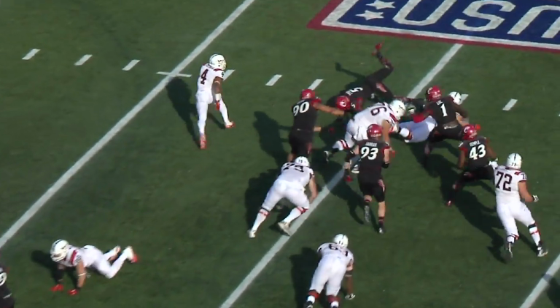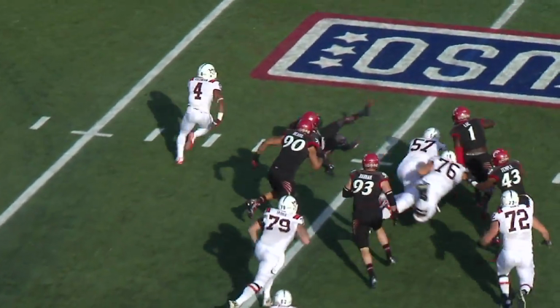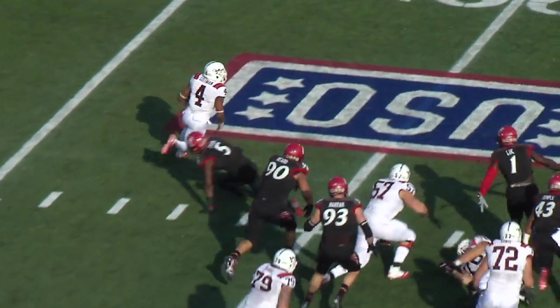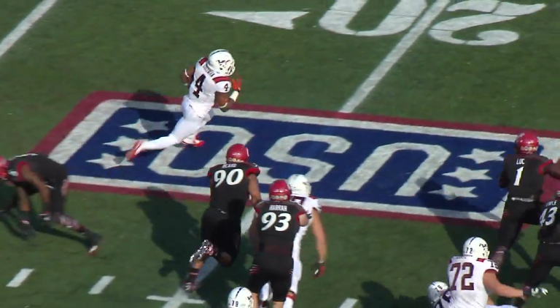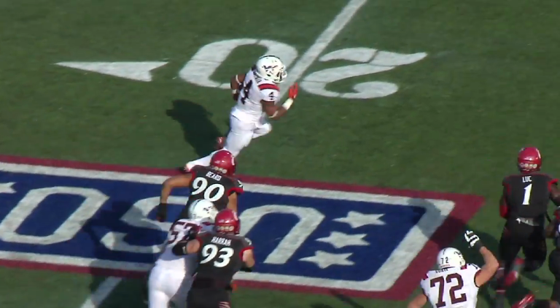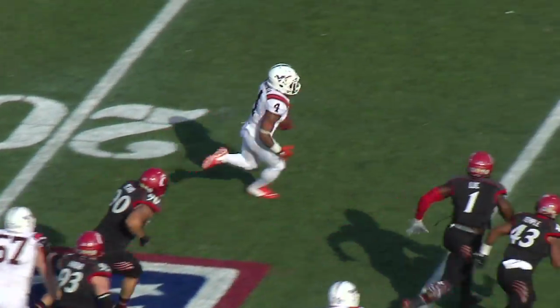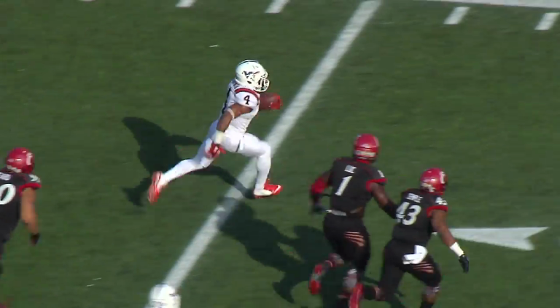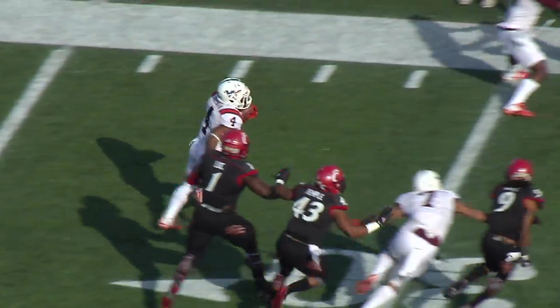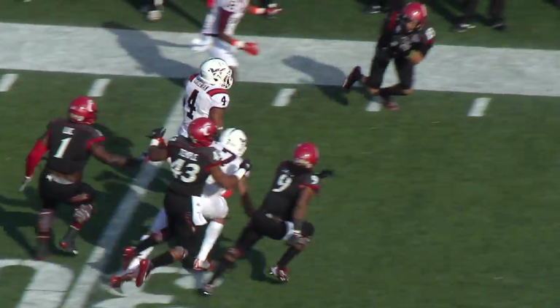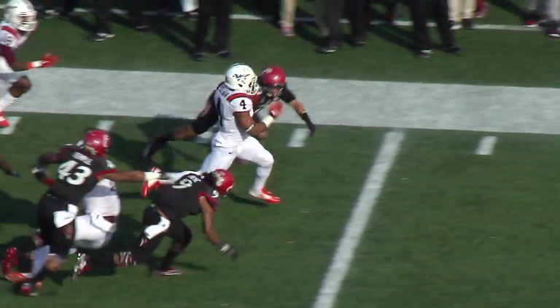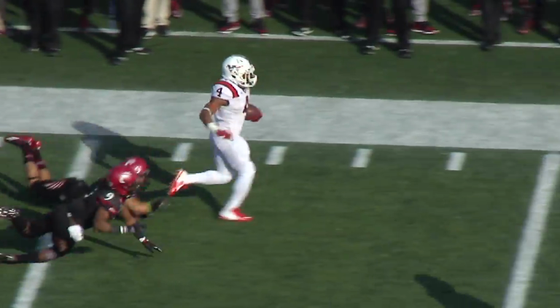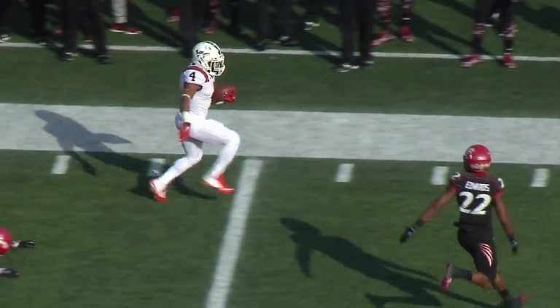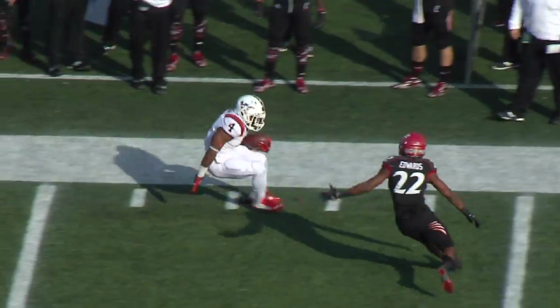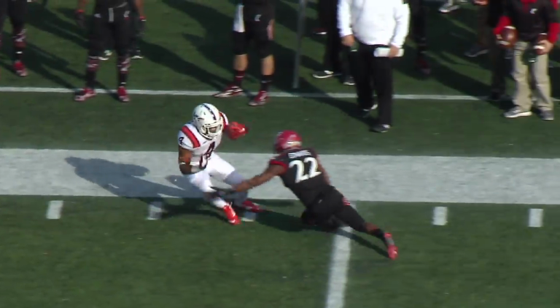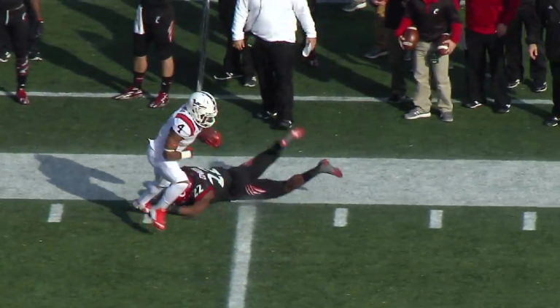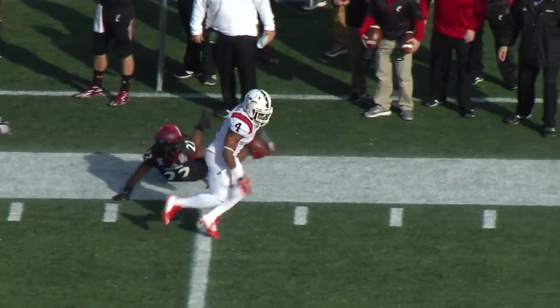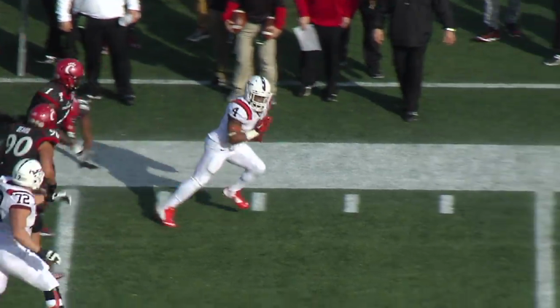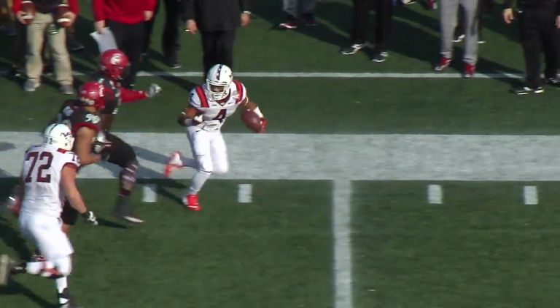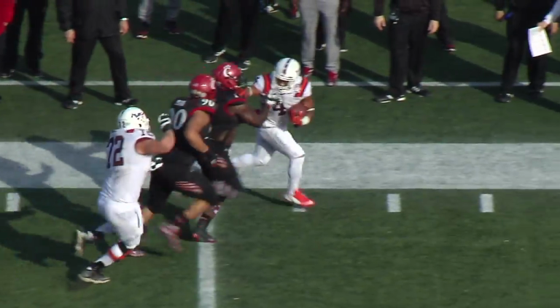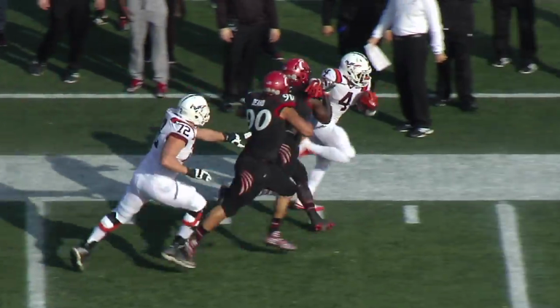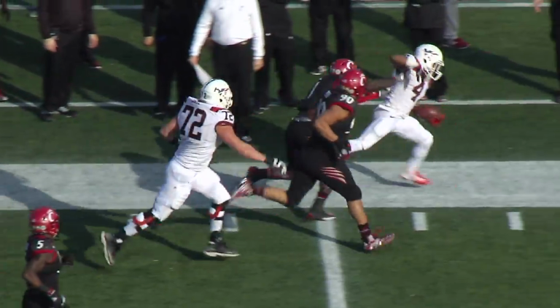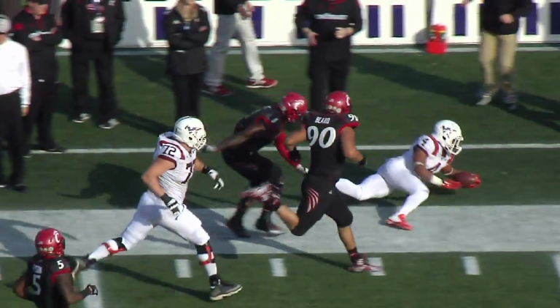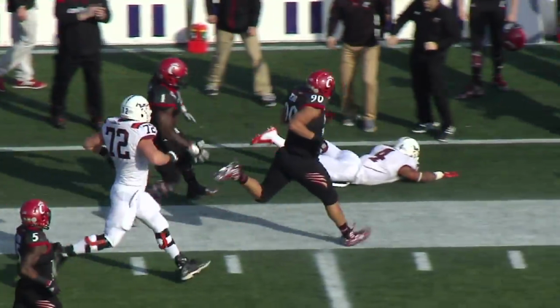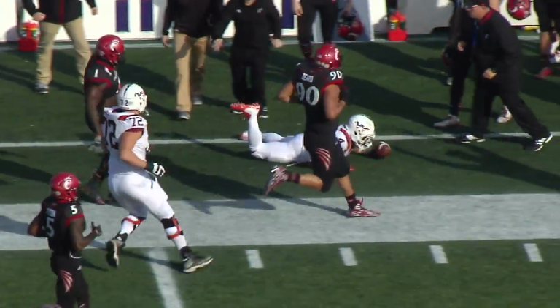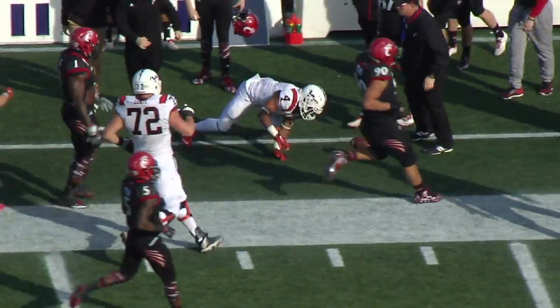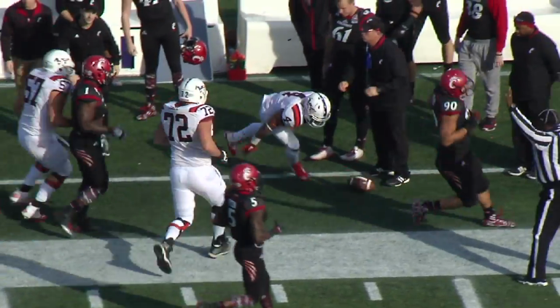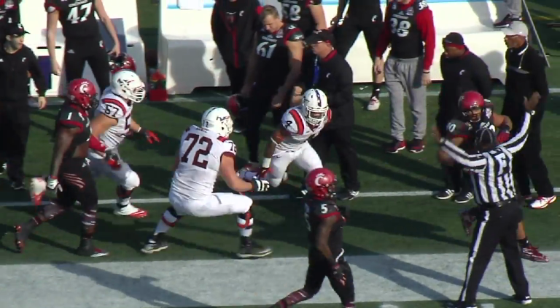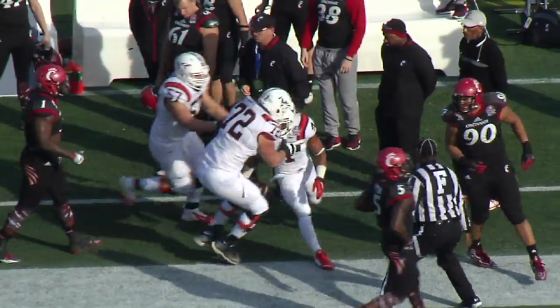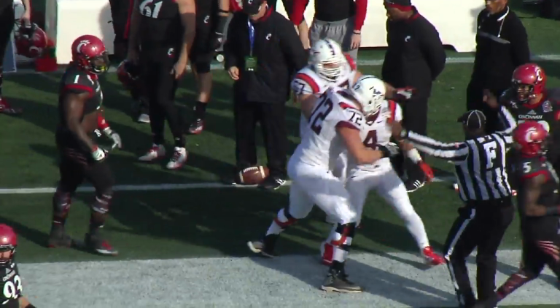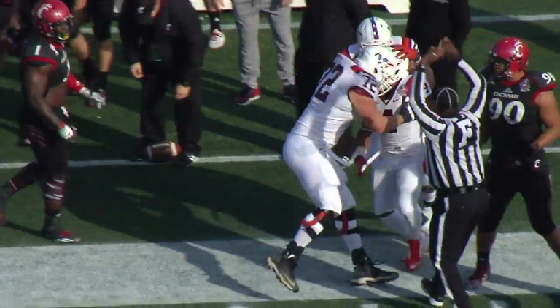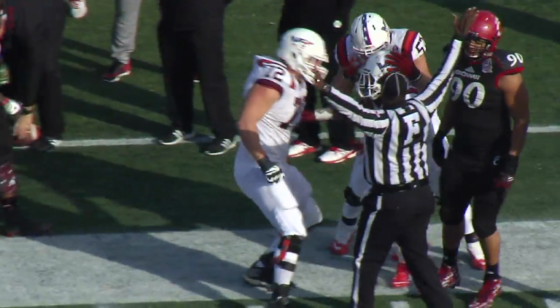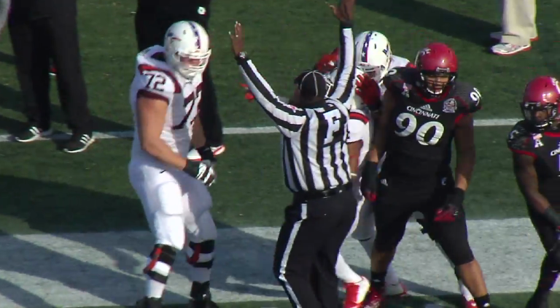The handoff goes to Coleman, racing hard to the left side. JC gets a block, explodes to the 30, to the 40, makes a man miss, crosses midfield, stiff arms the safety down the sideline and shoved out of bounds.